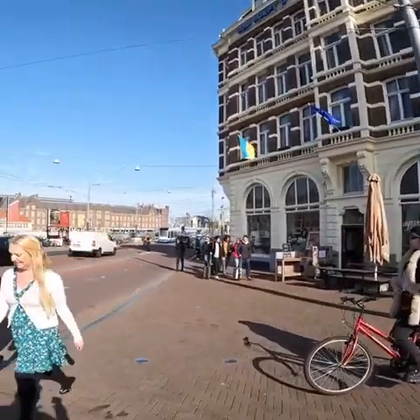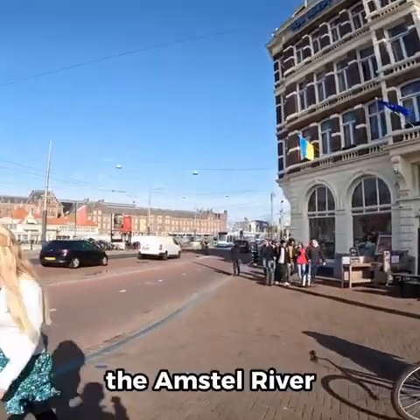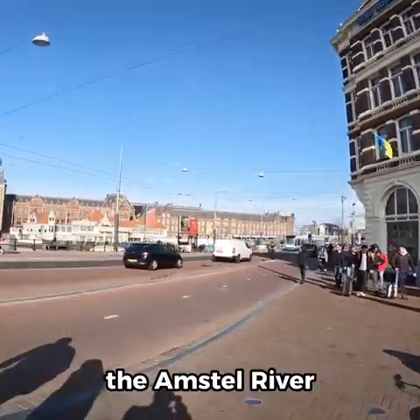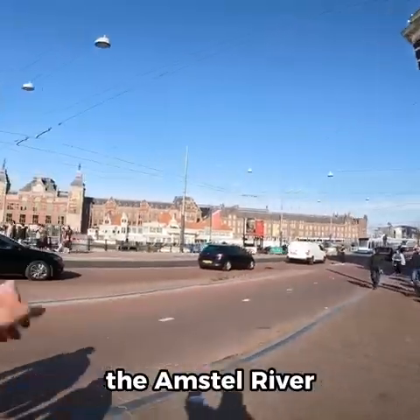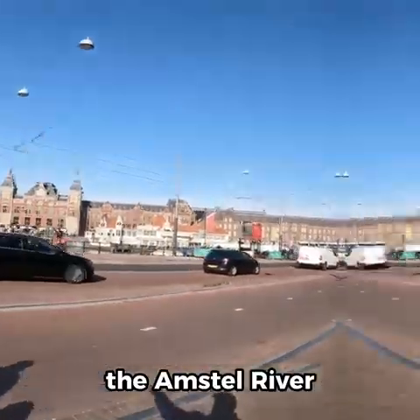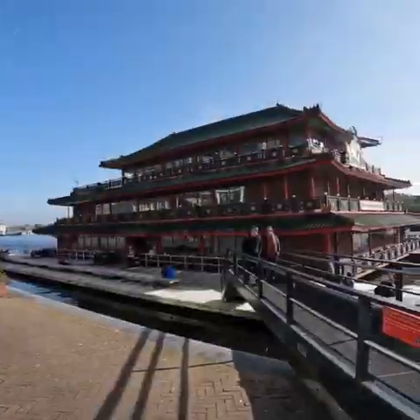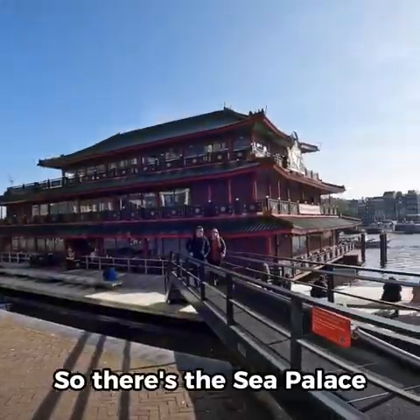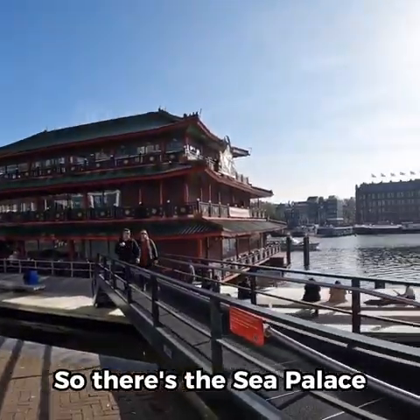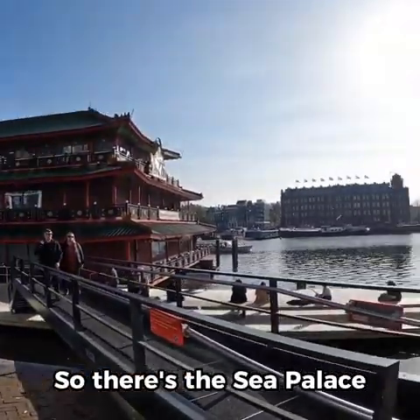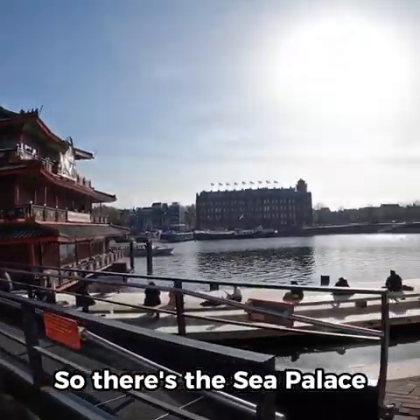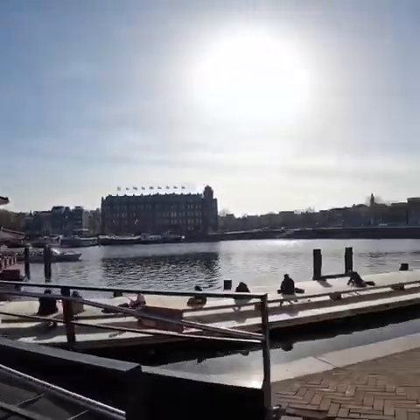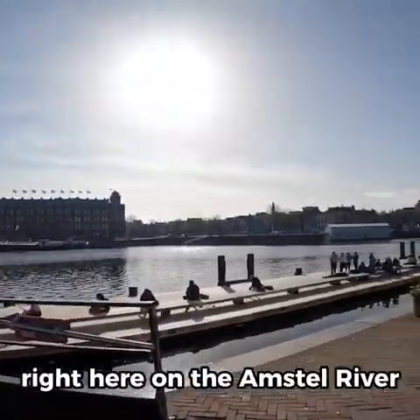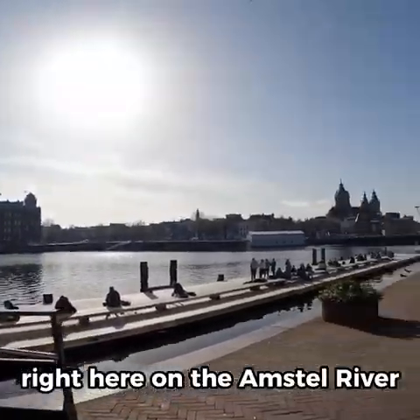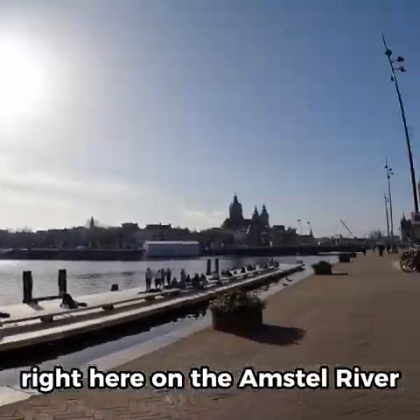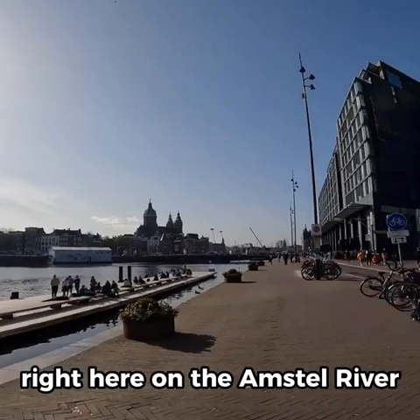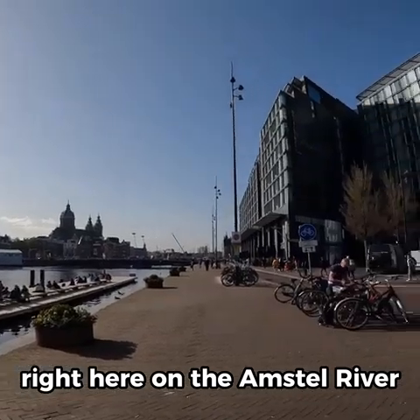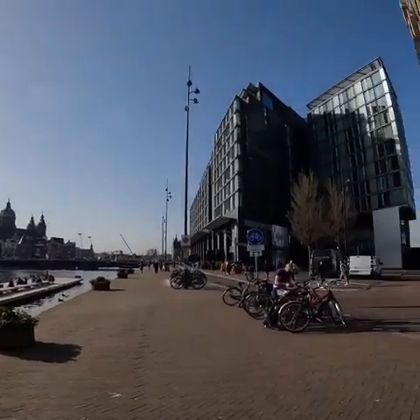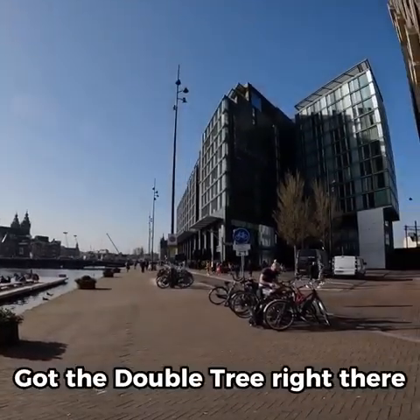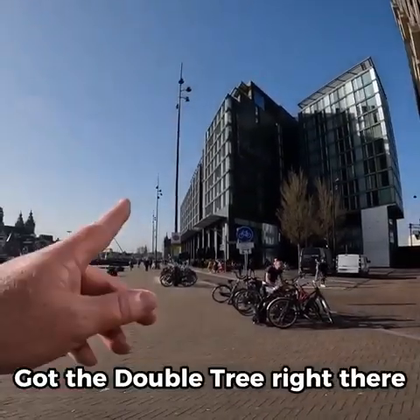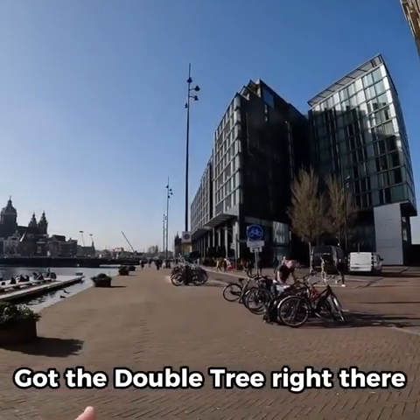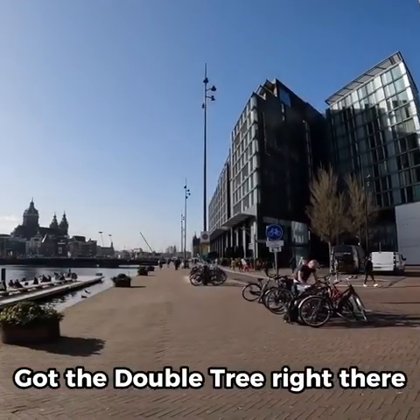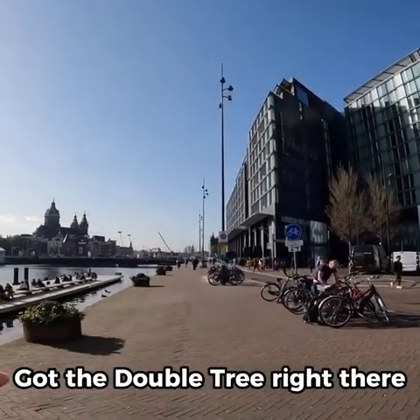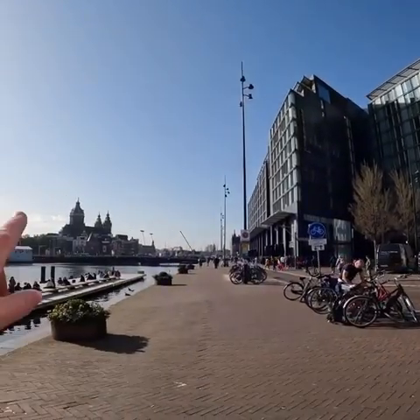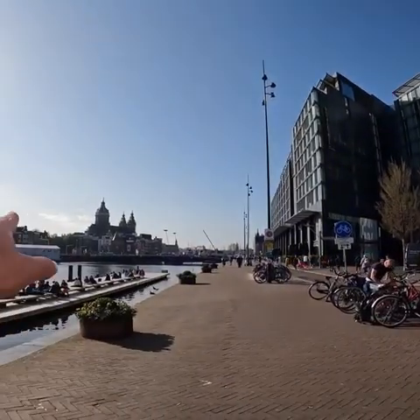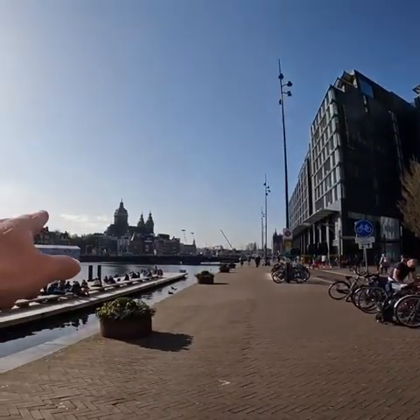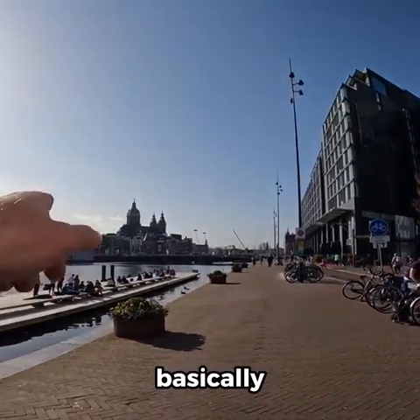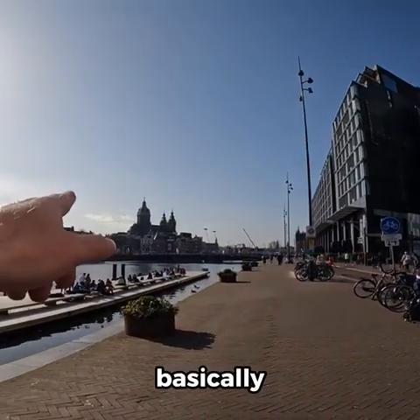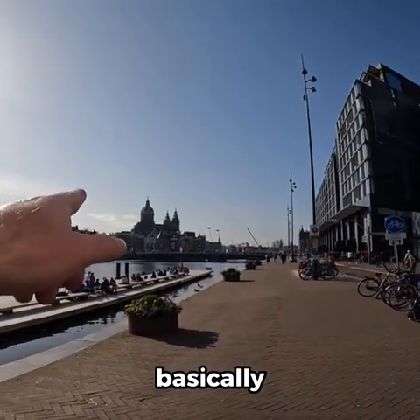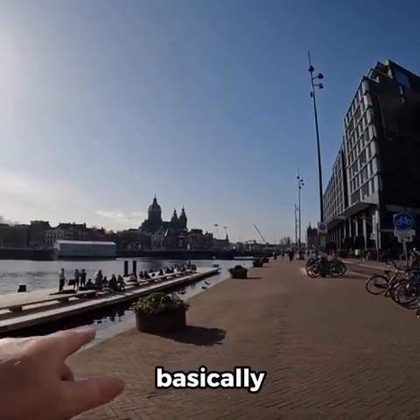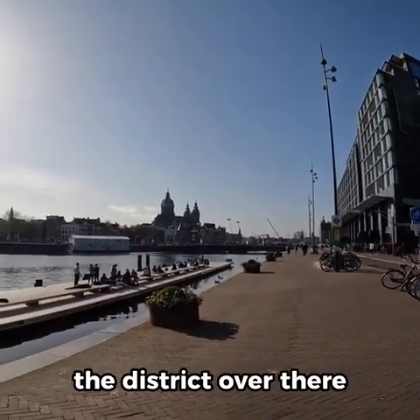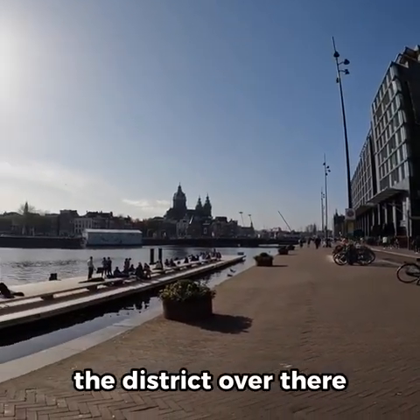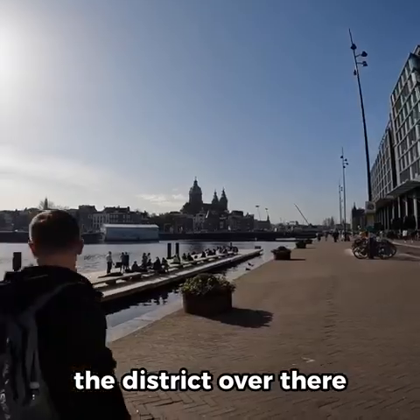There's the Sea Palace right here on the Amstel river. You've got the DoubleTree right there and basically the district over there.